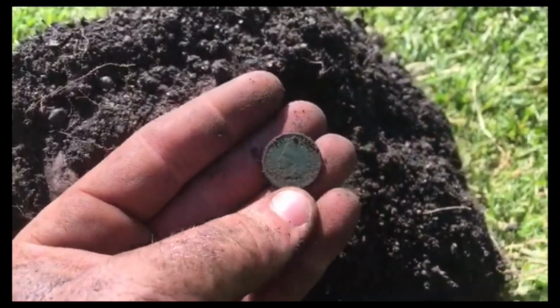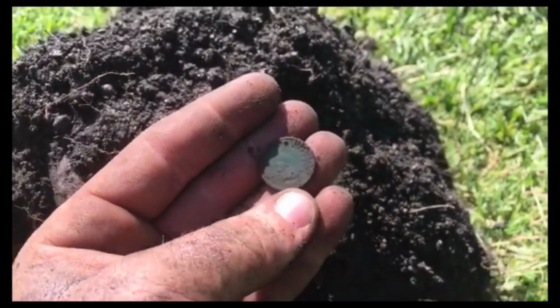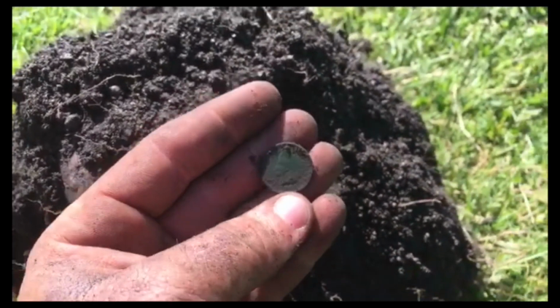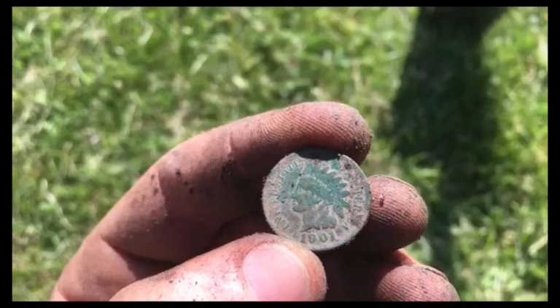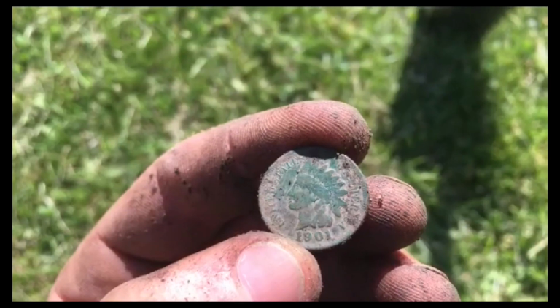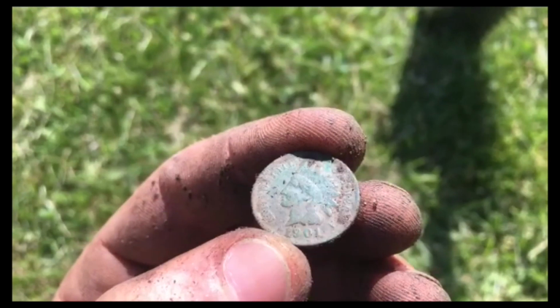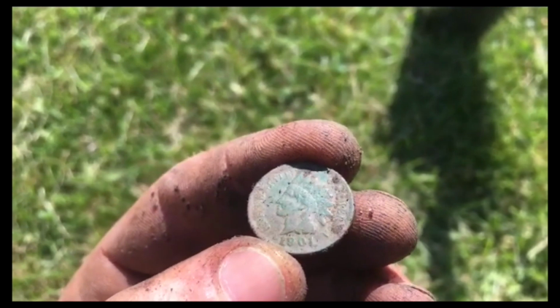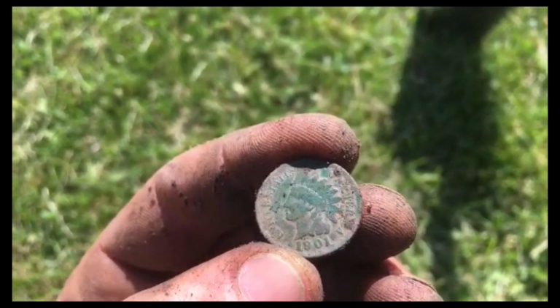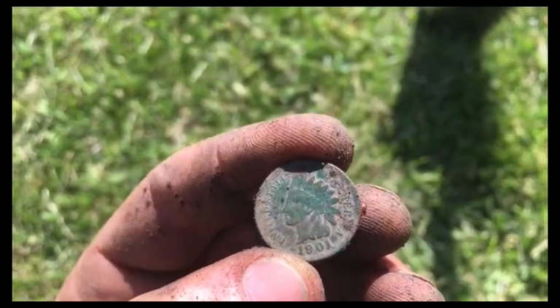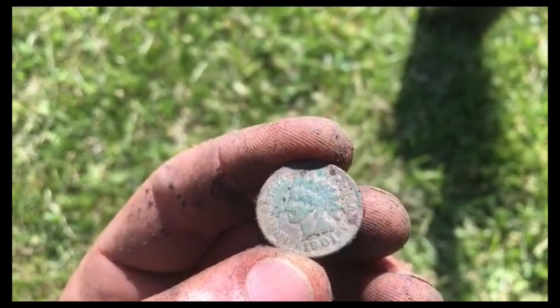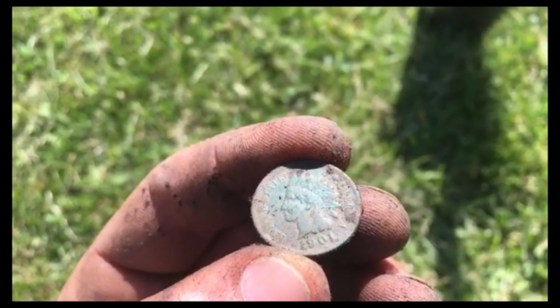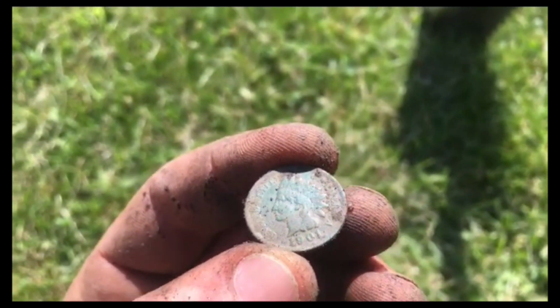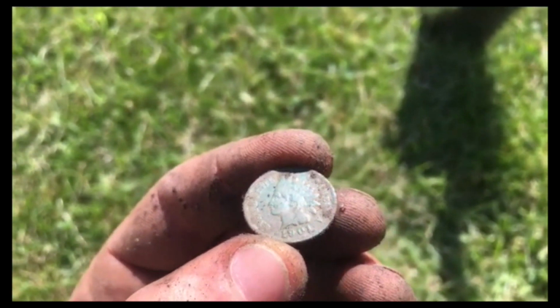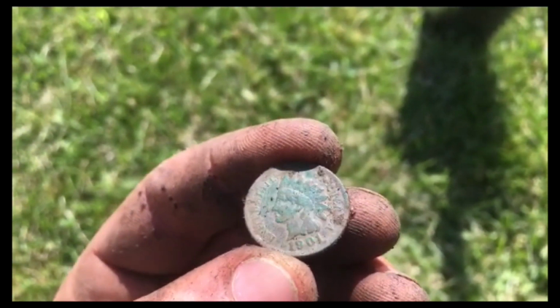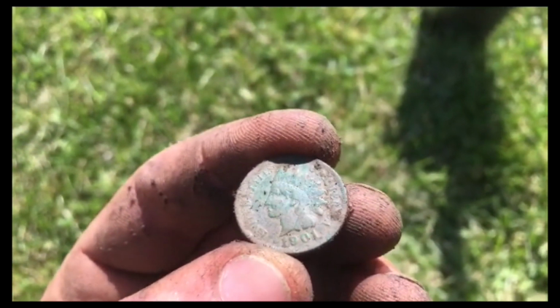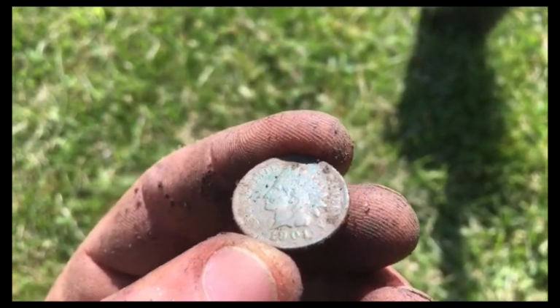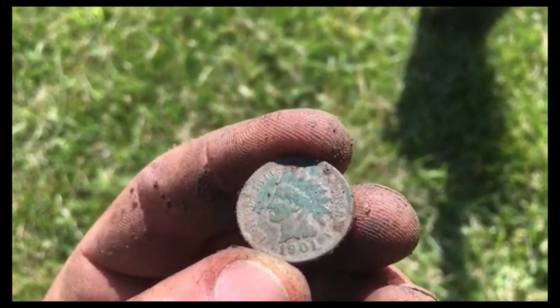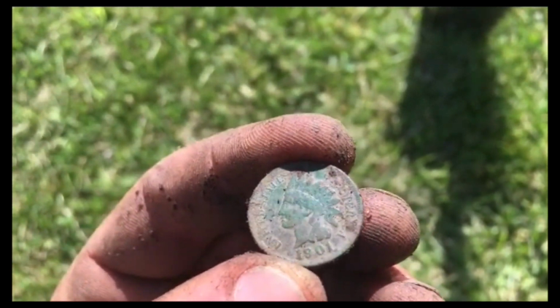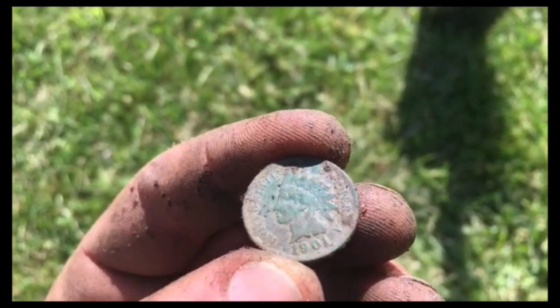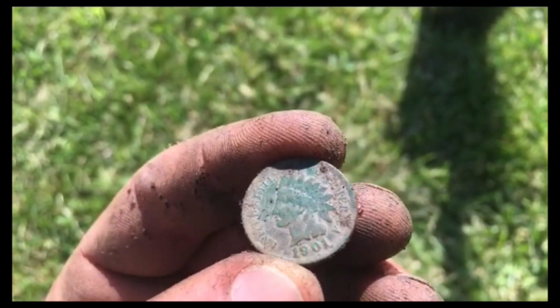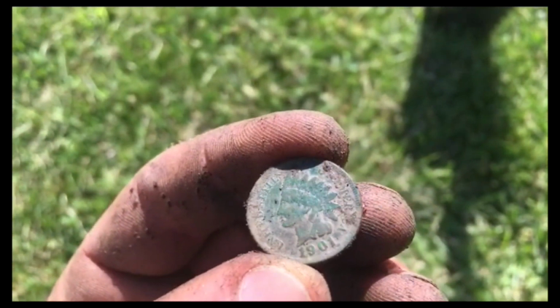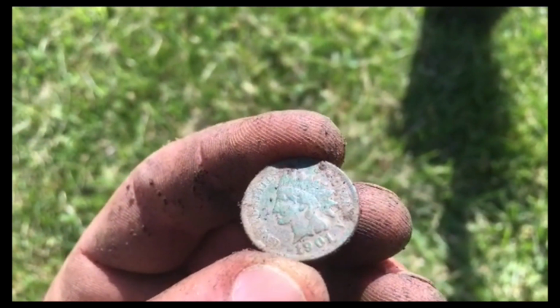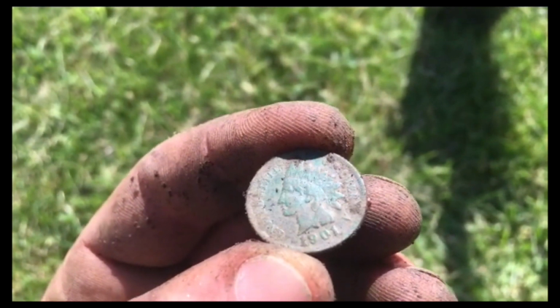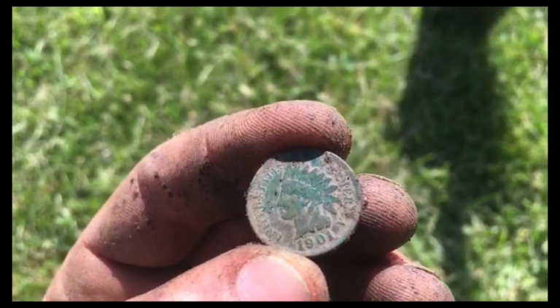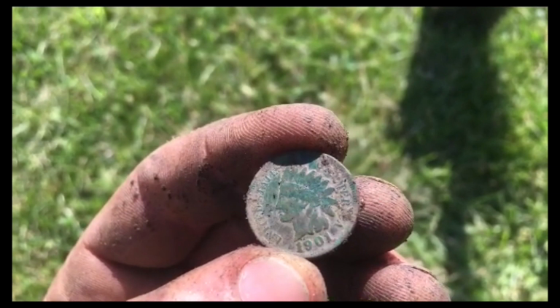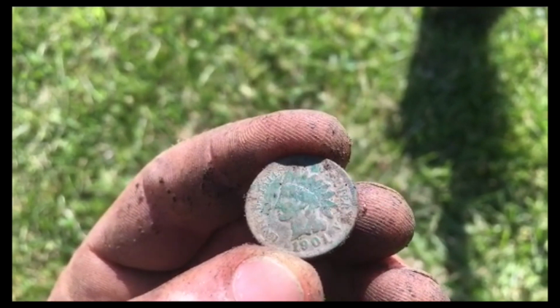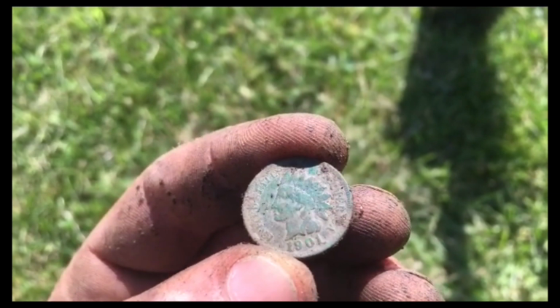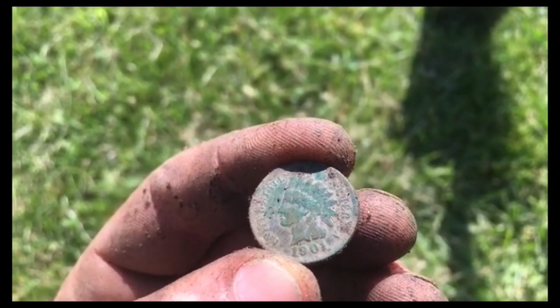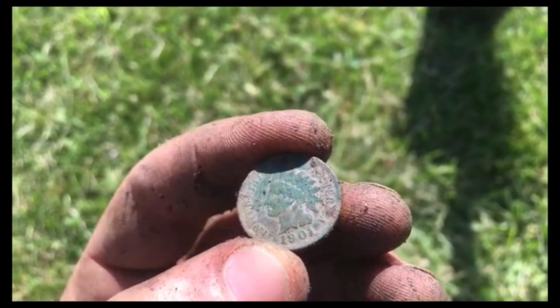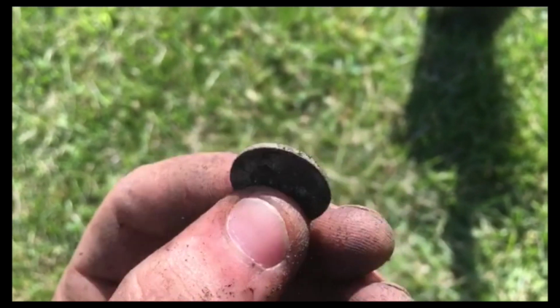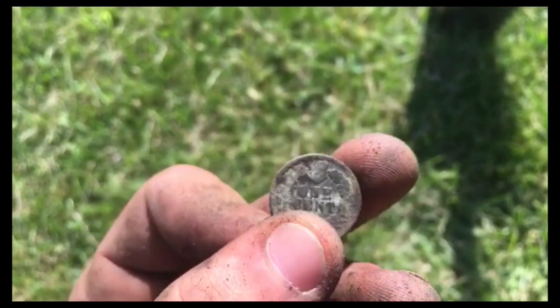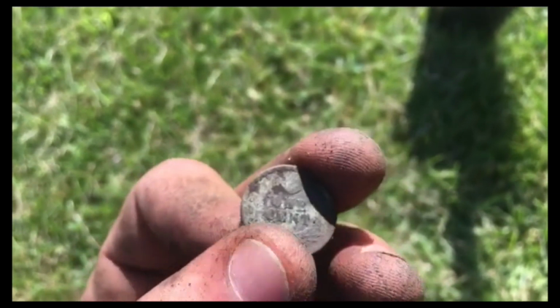1901, baby! Yeah, that's in pretty good condition — you can kind of see some of the details on the feathers, and Liberty on the headband. Cool, I like it.